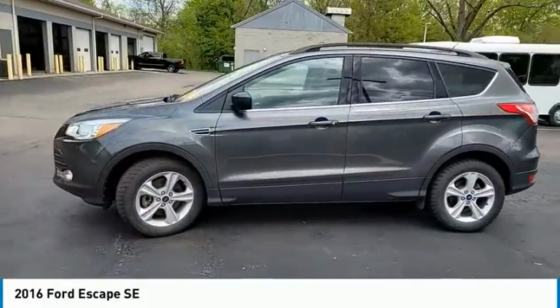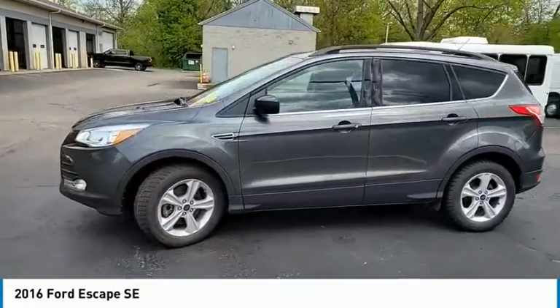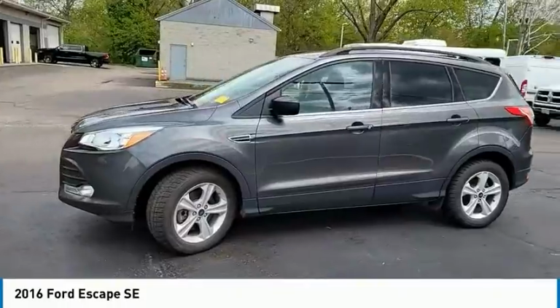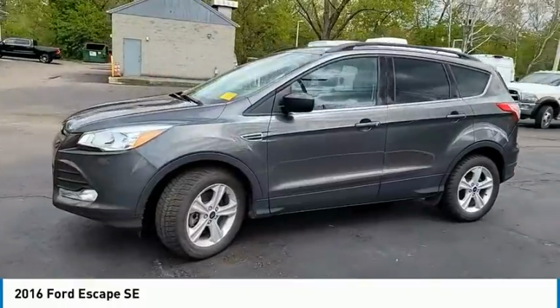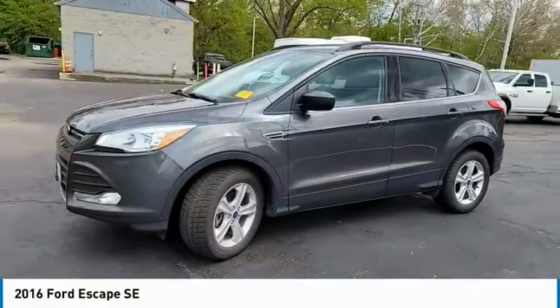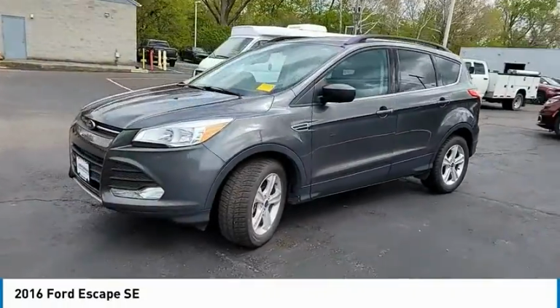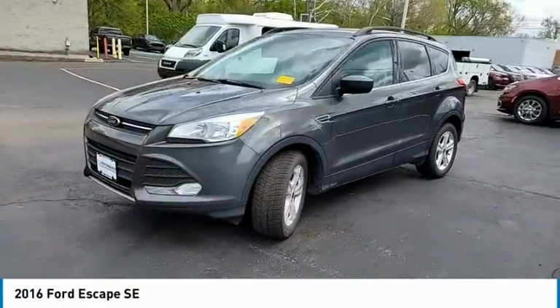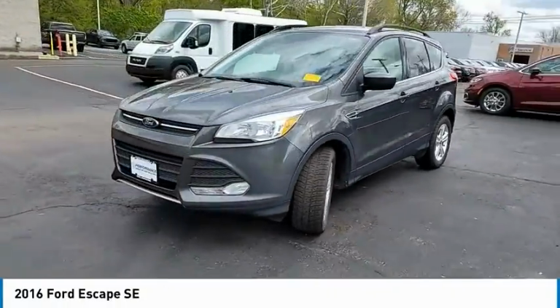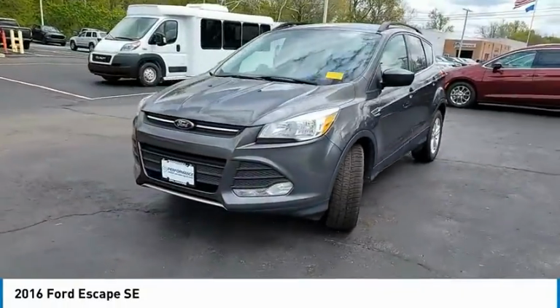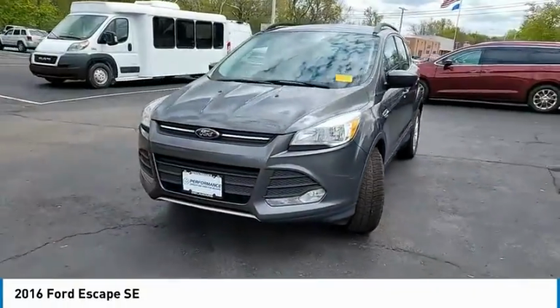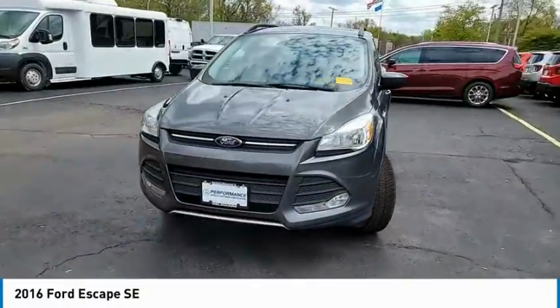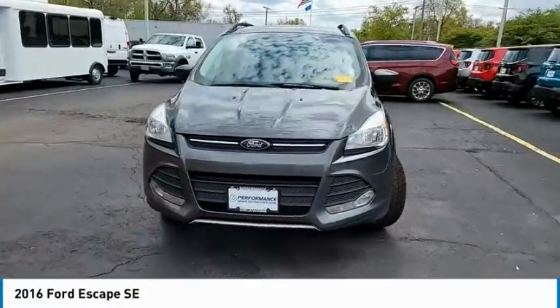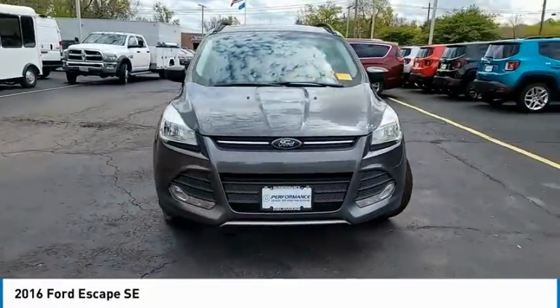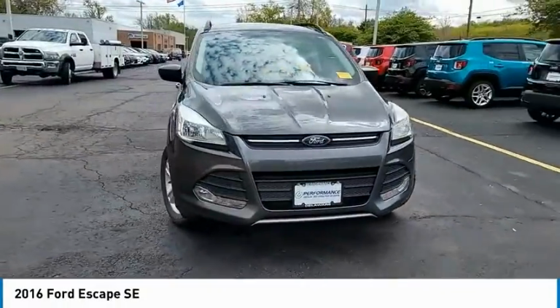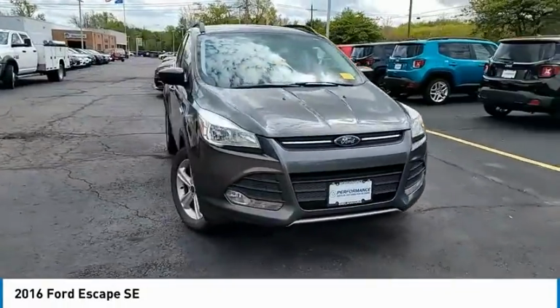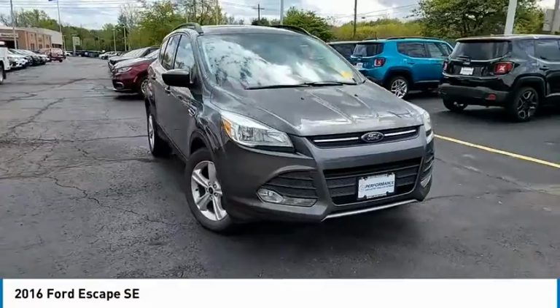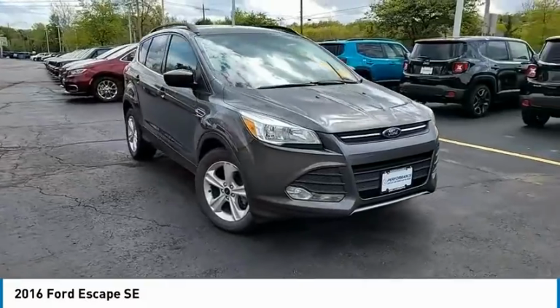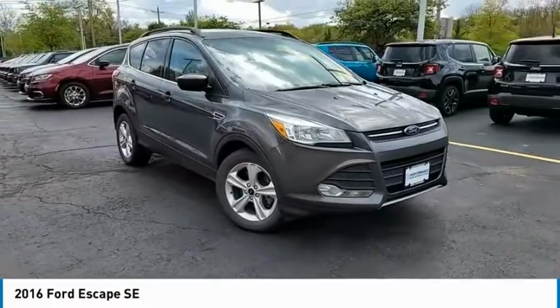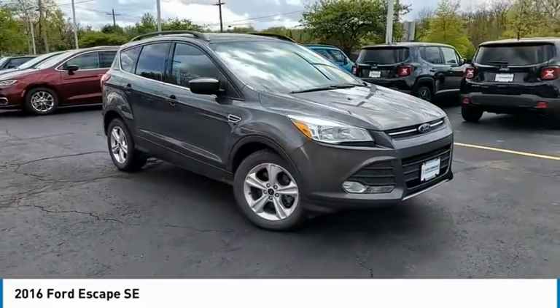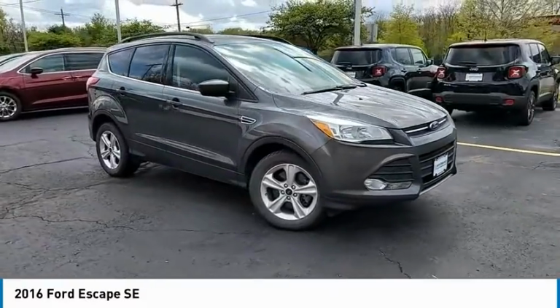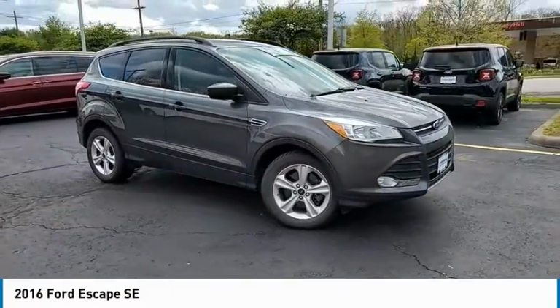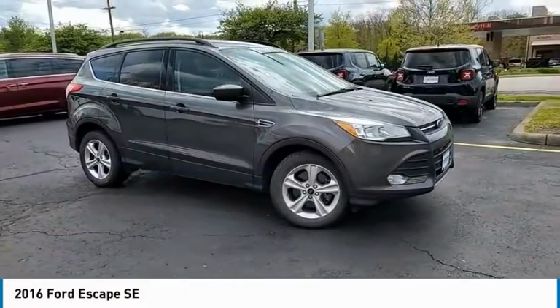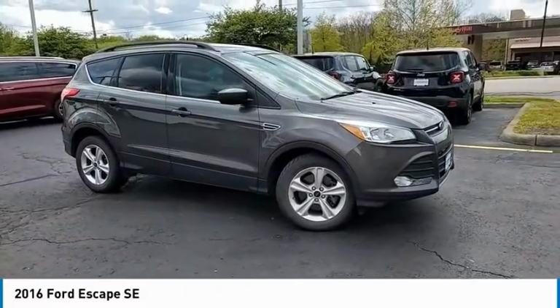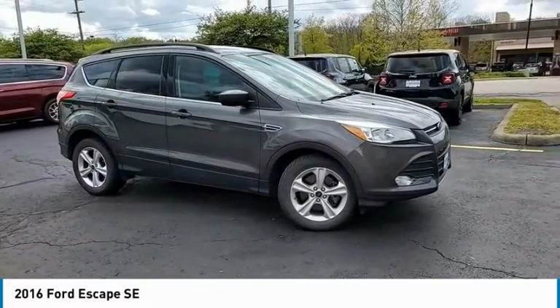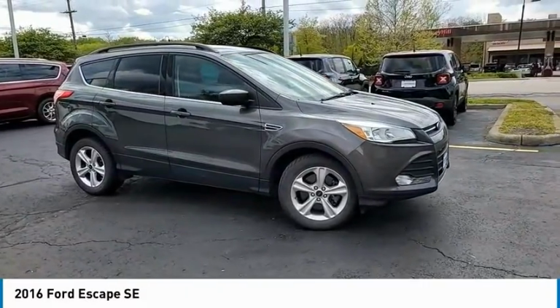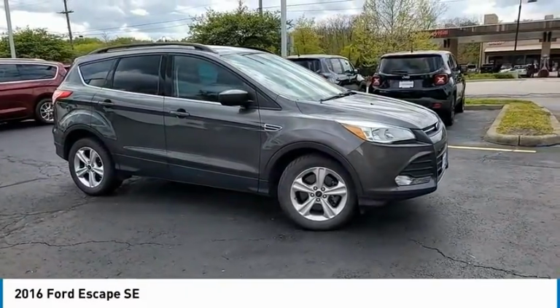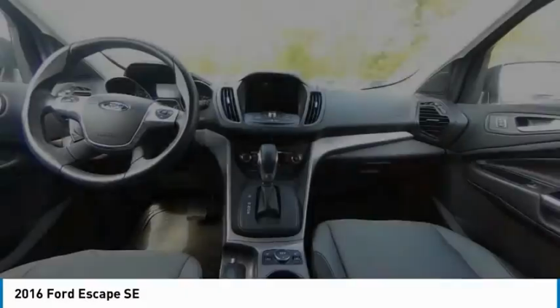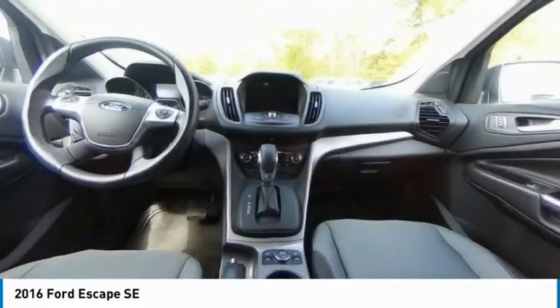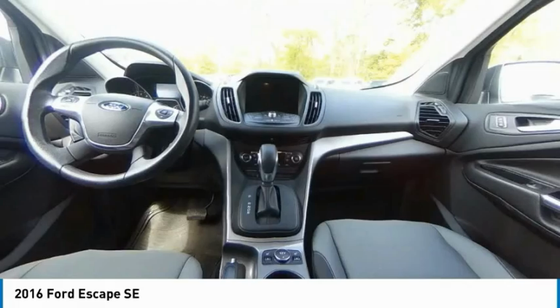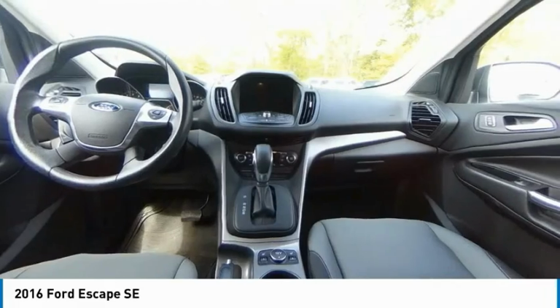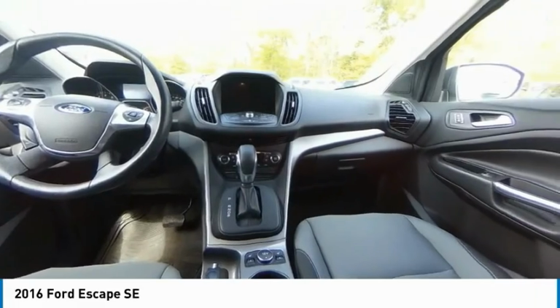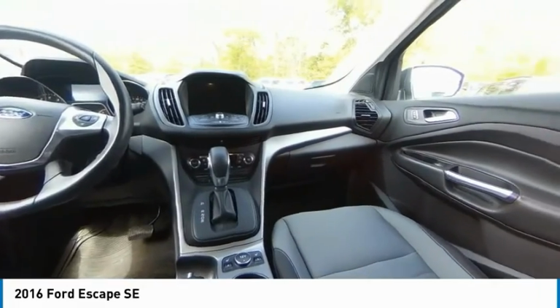Electronic stability control, alloy wheels, brake assist, fog lights, four-wheel disc brakes, low tire pressure warning, power windows, power steering, tachometer, passenger vanity mirror.